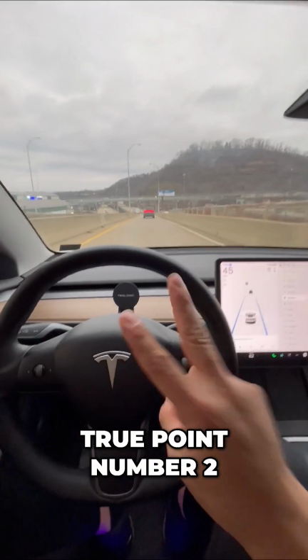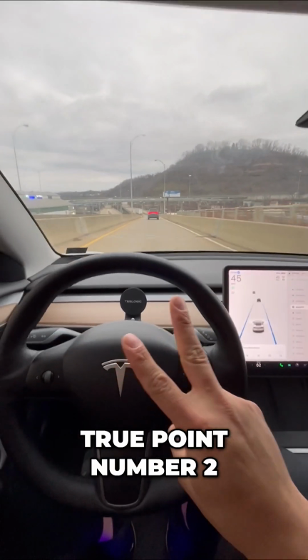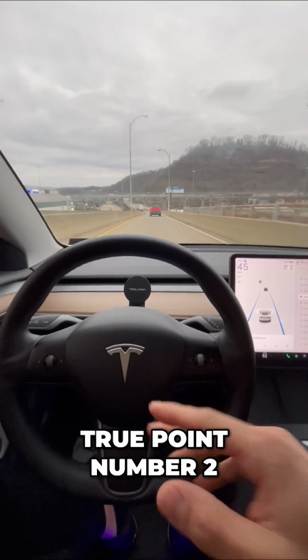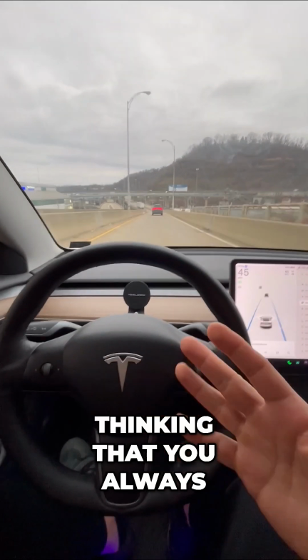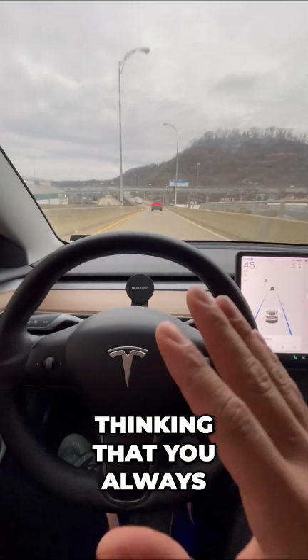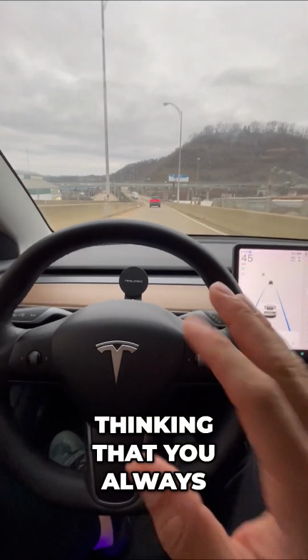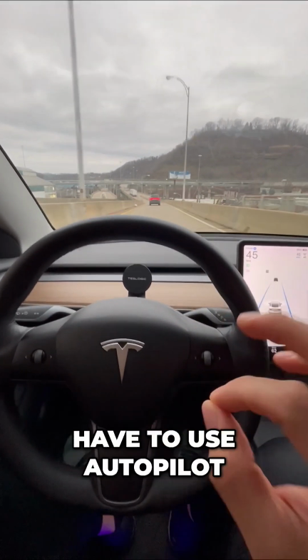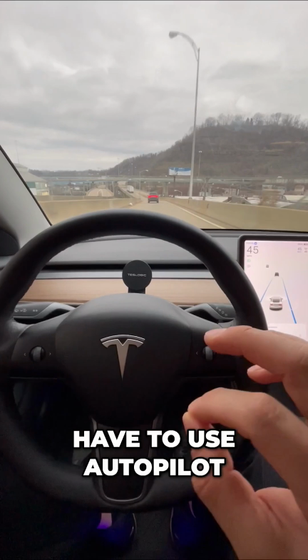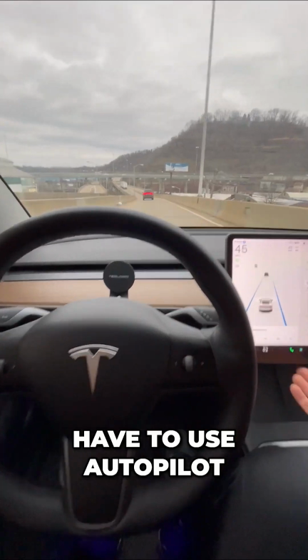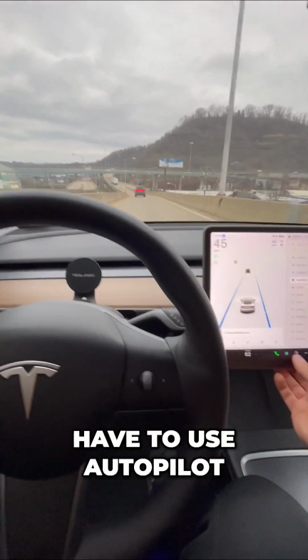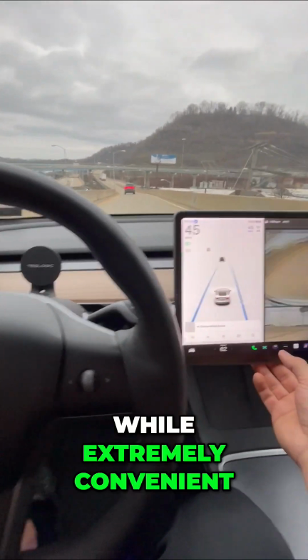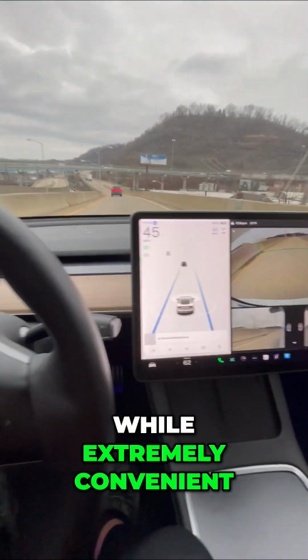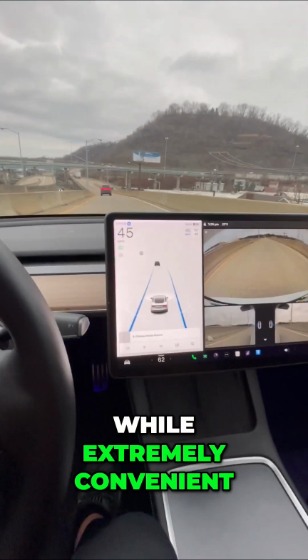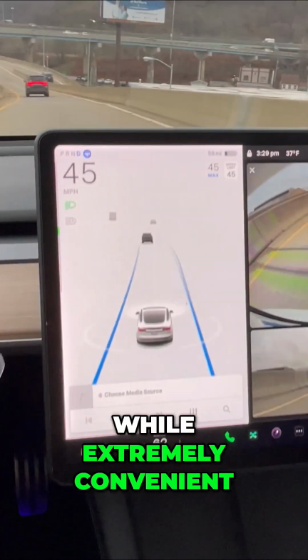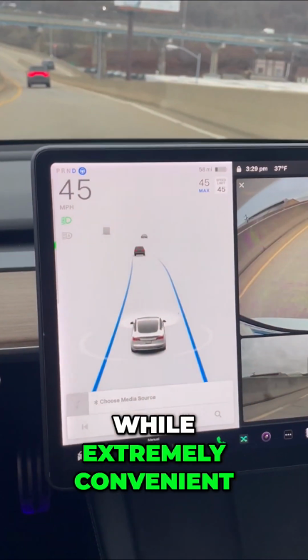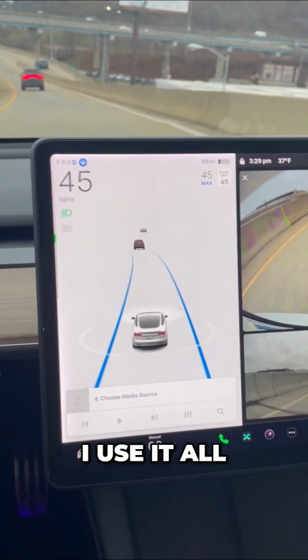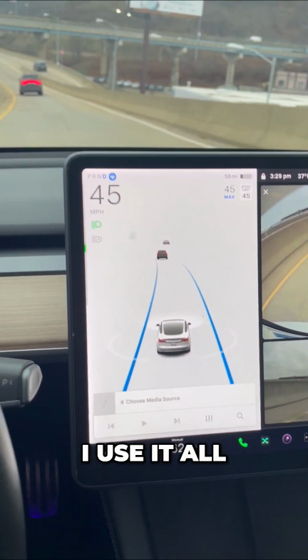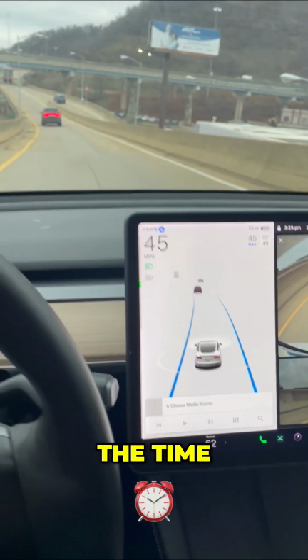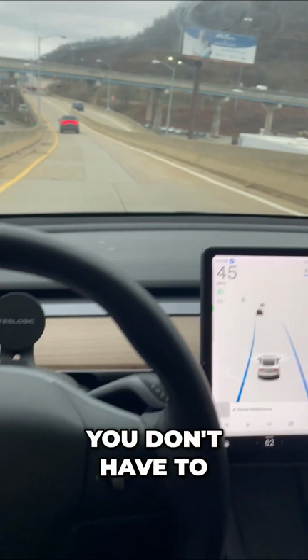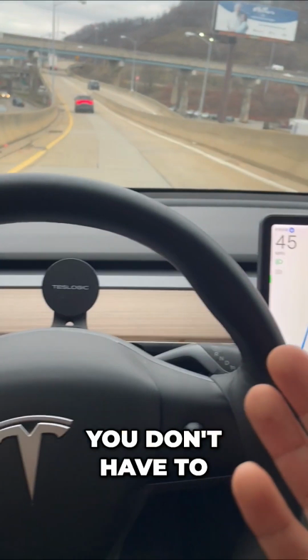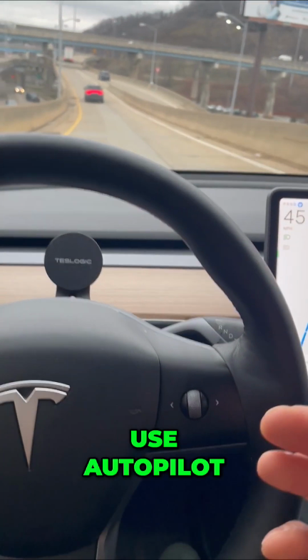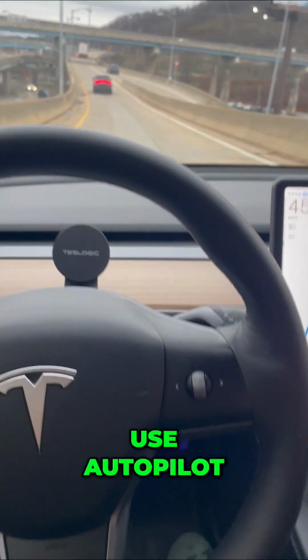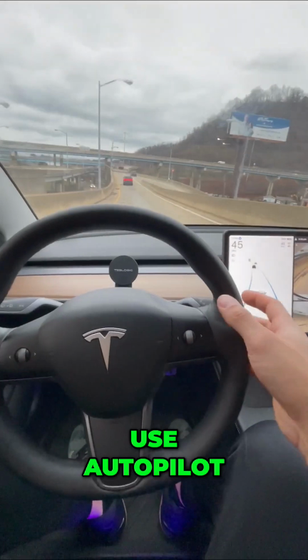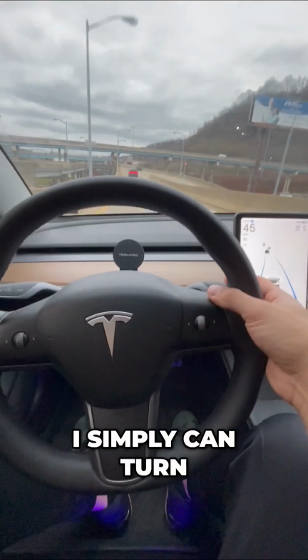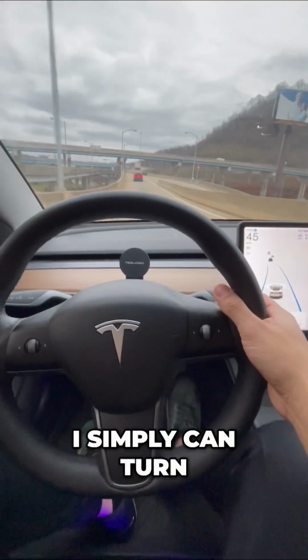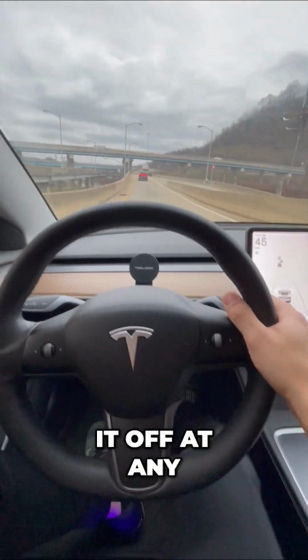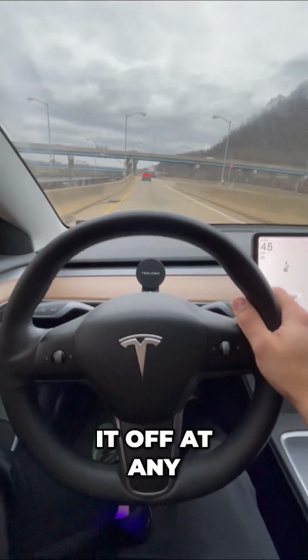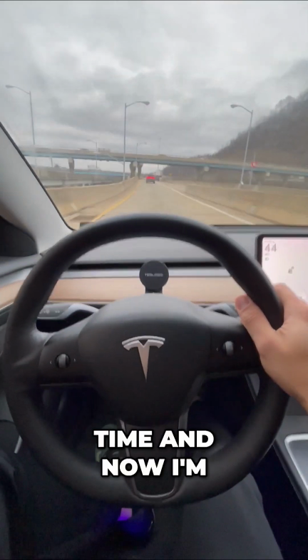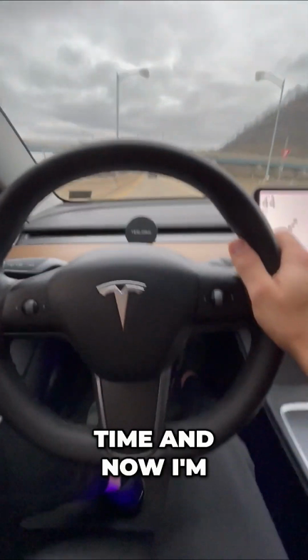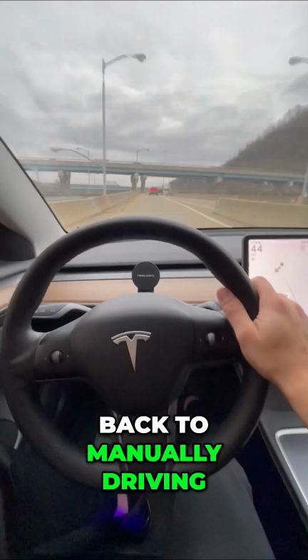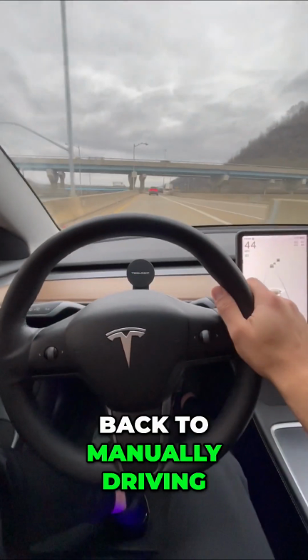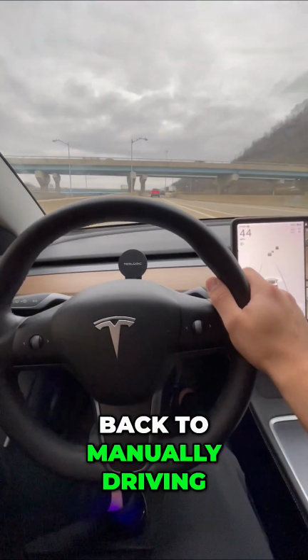Point number two: thinking that you always have to use autopilot. While it's extremely convenient and I use it all the time, you don't have to. I can simply turn it off at any time and go back to manually driving.